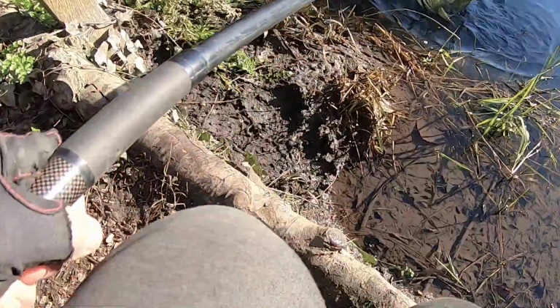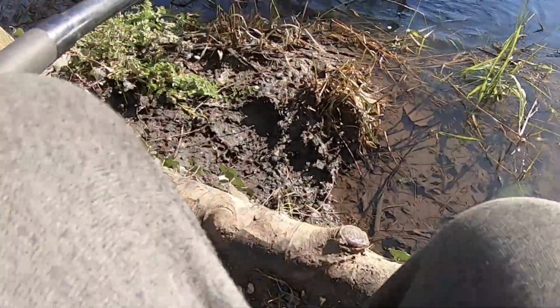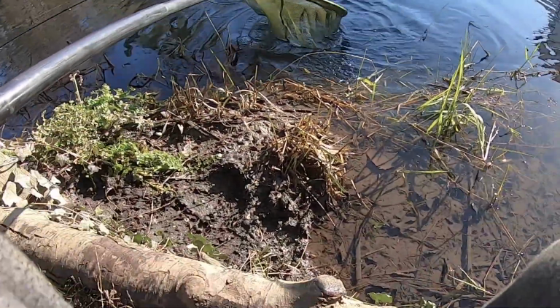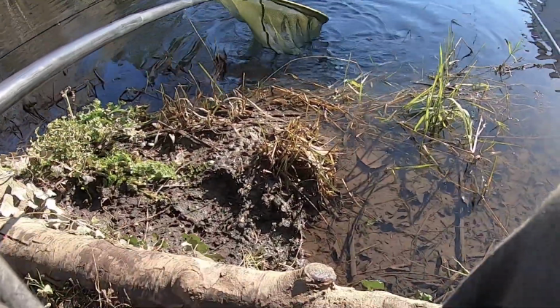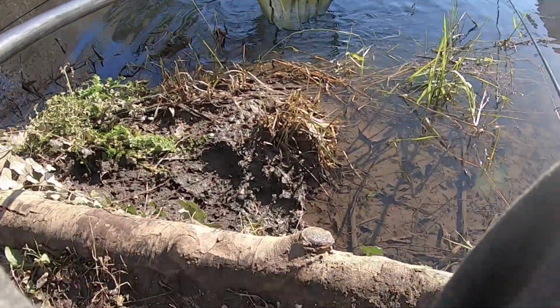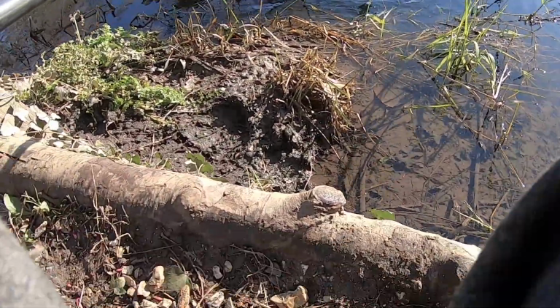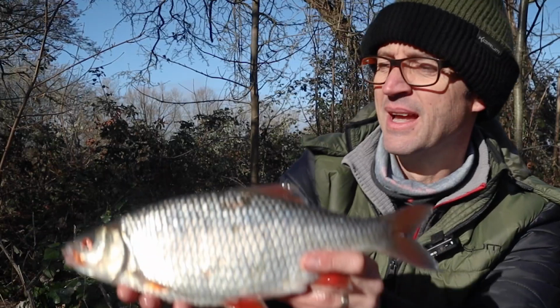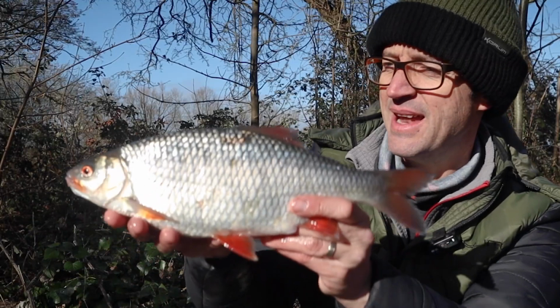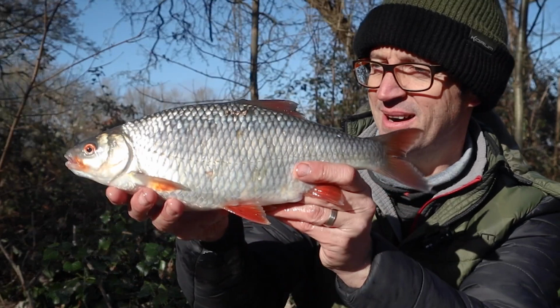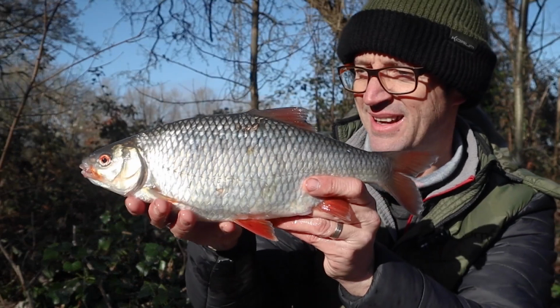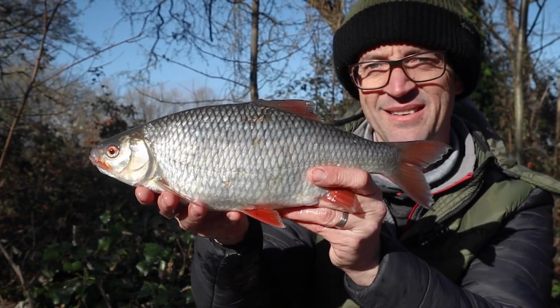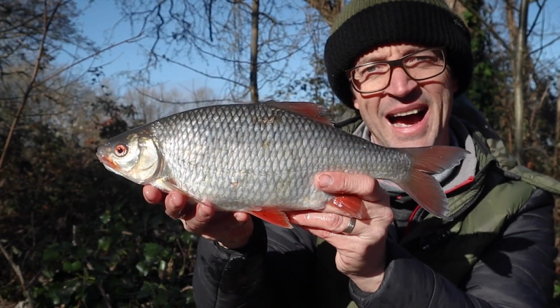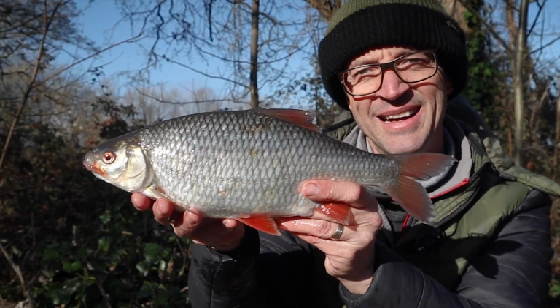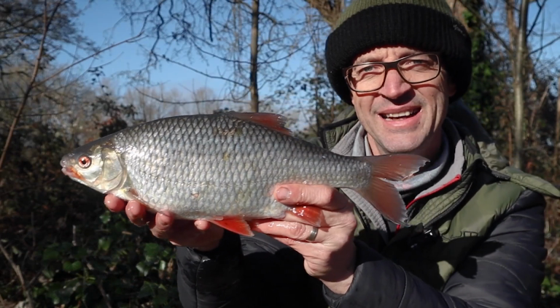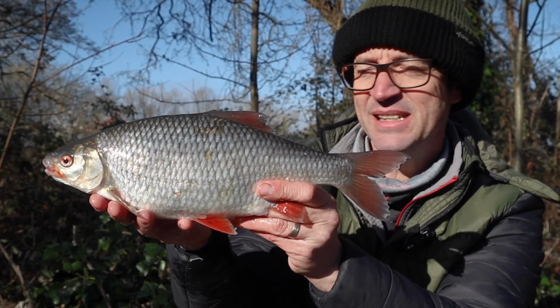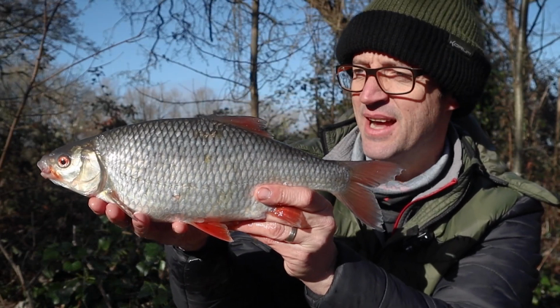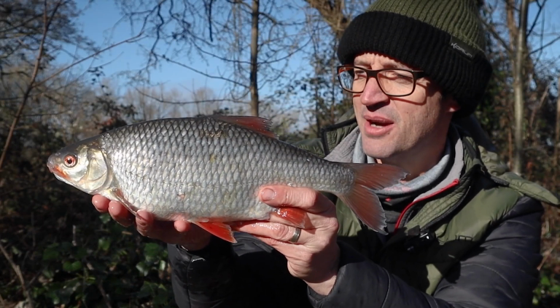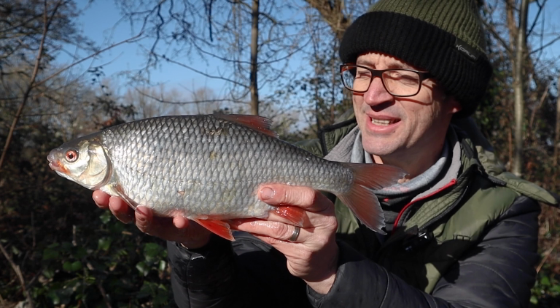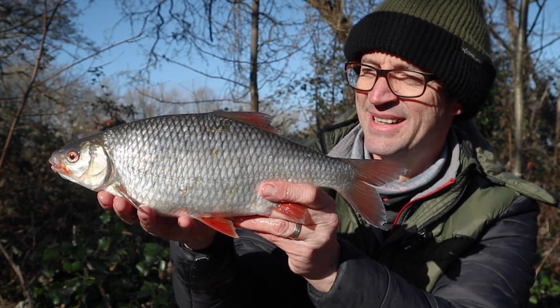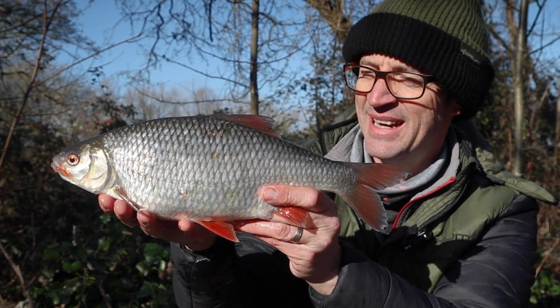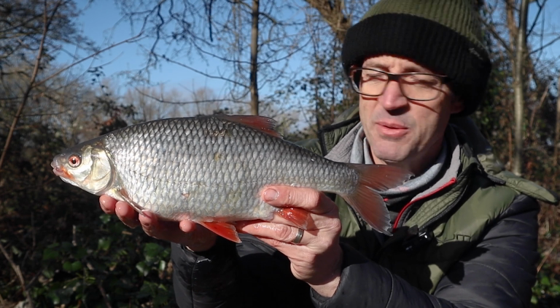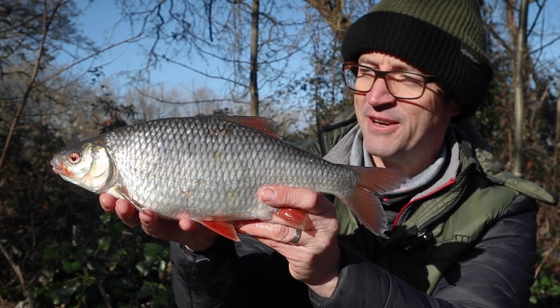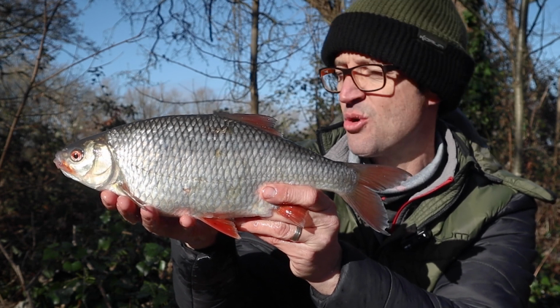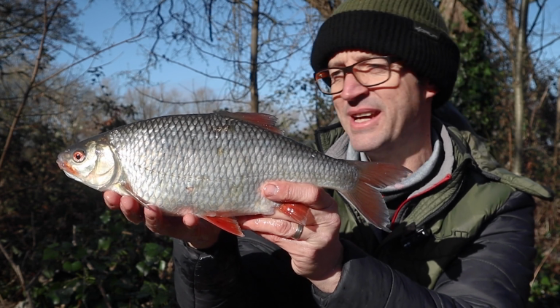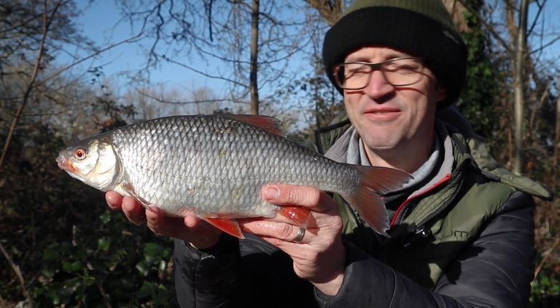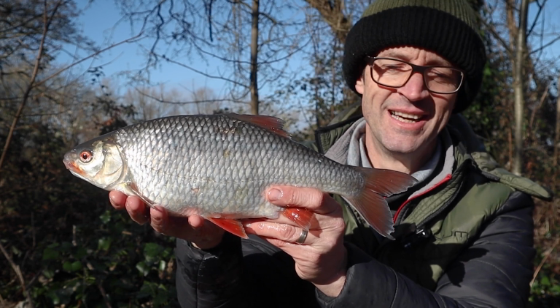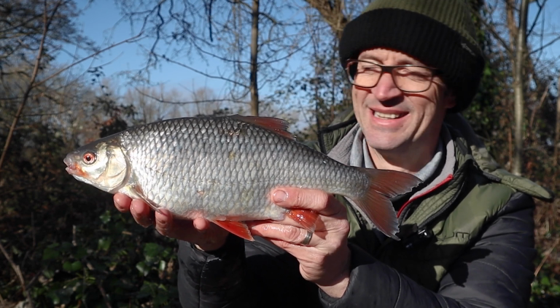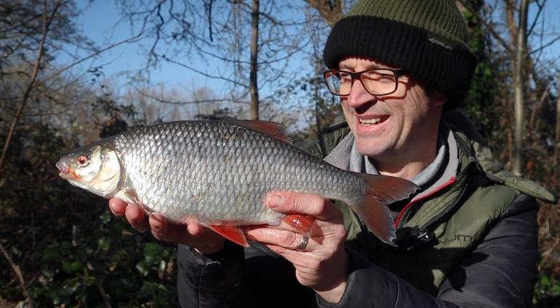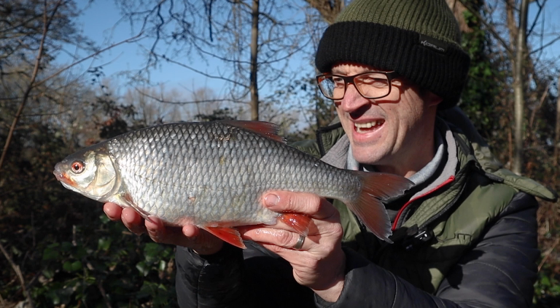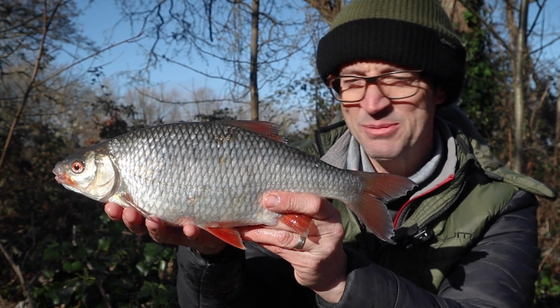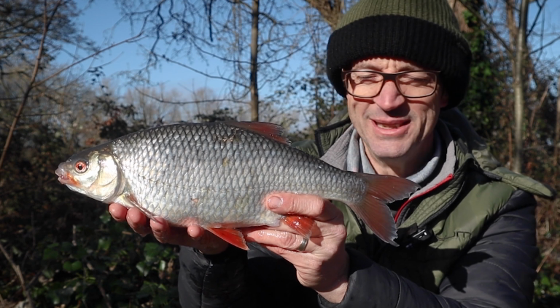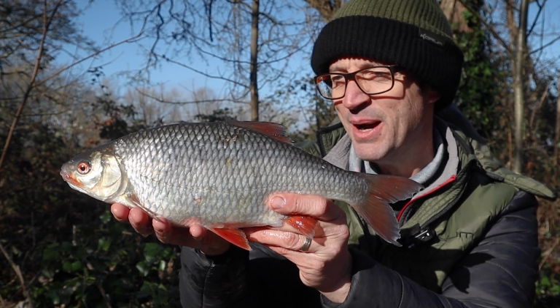It is a good one! There we are — look at that, that is a stunning roach. Lovely winter fish, caught on the inline feeder. Absolutely superb.